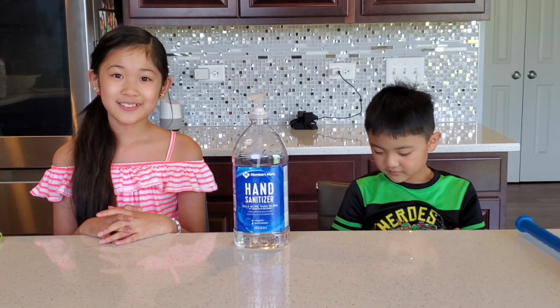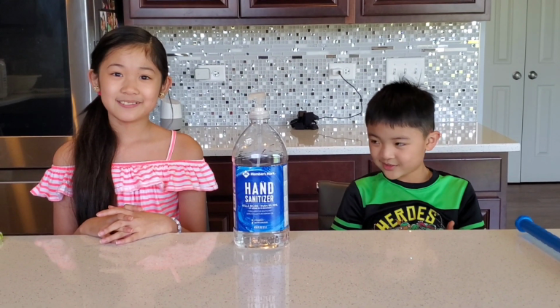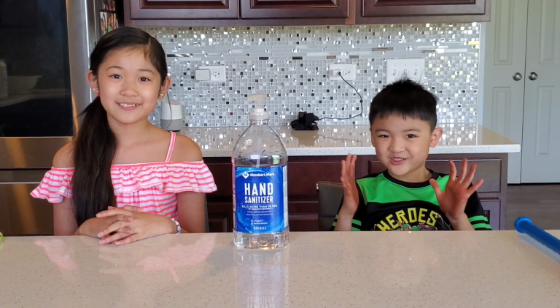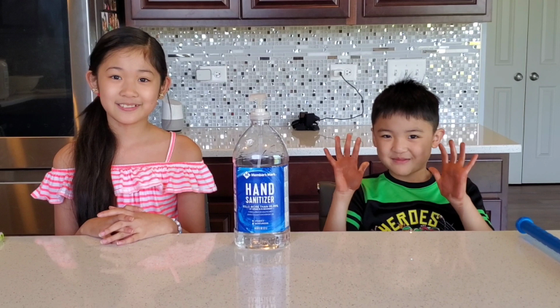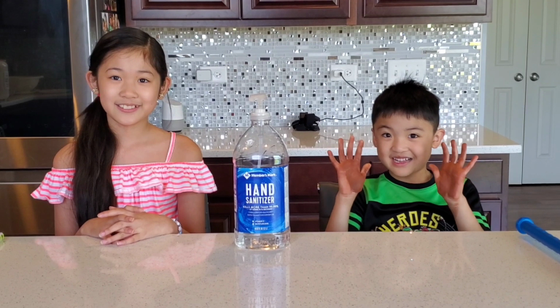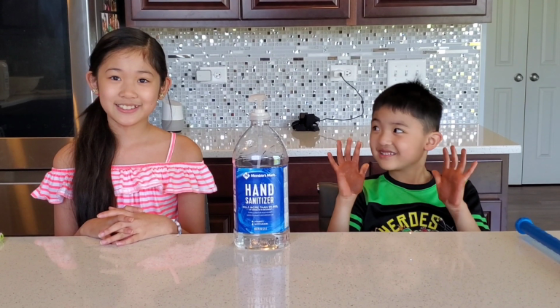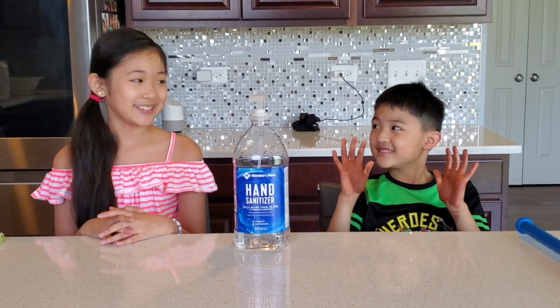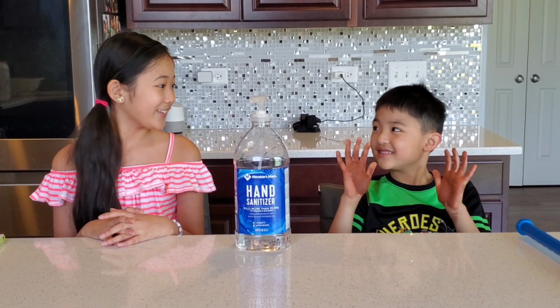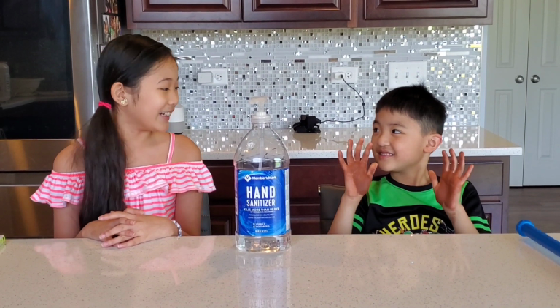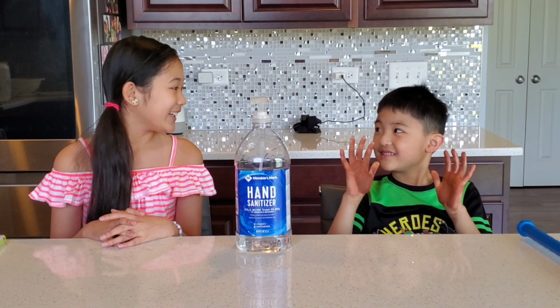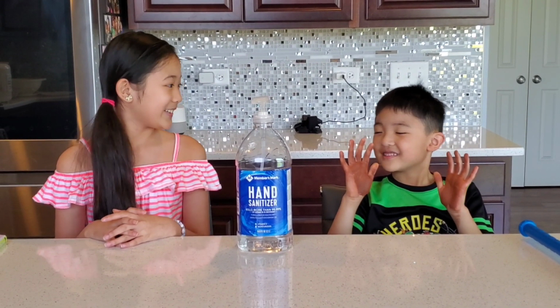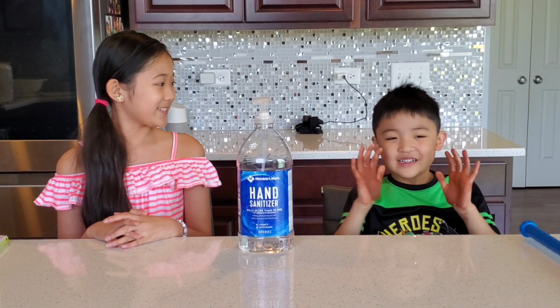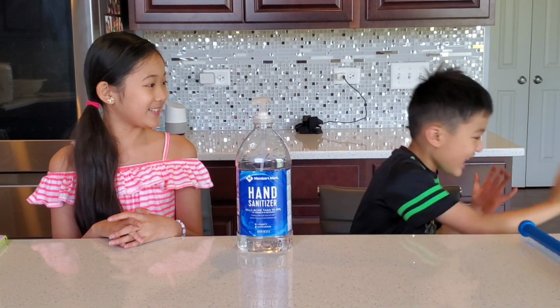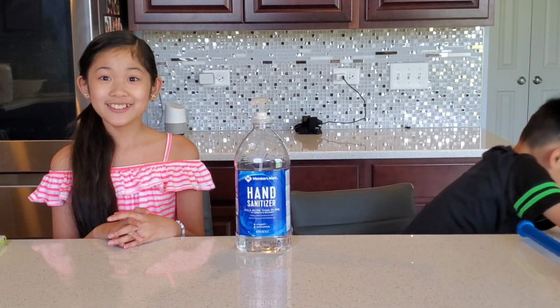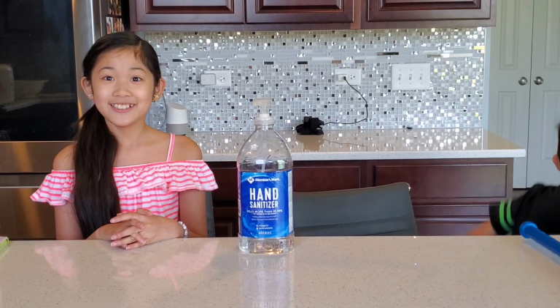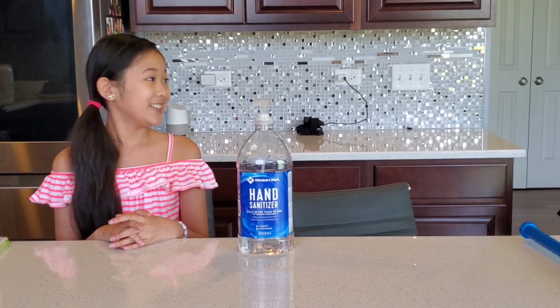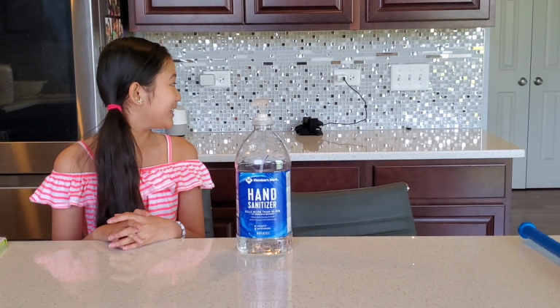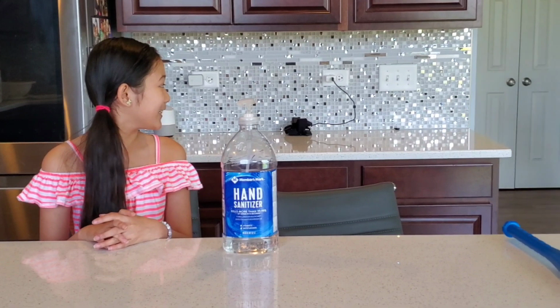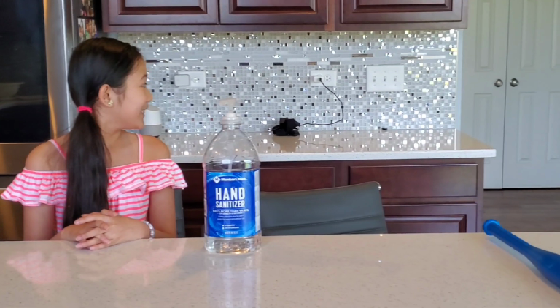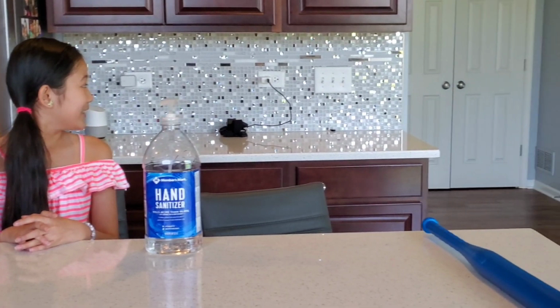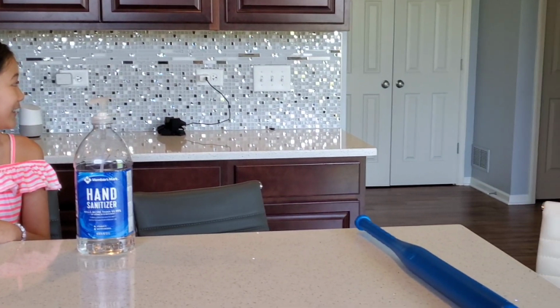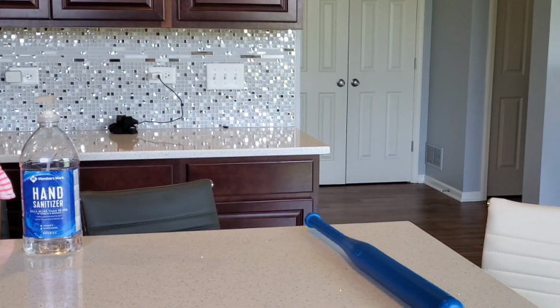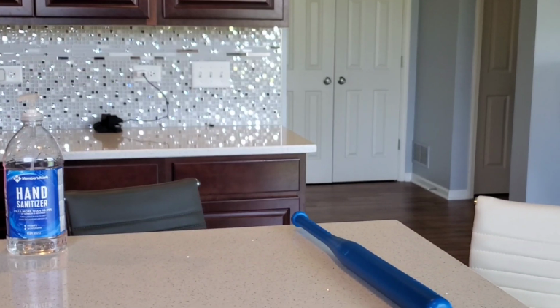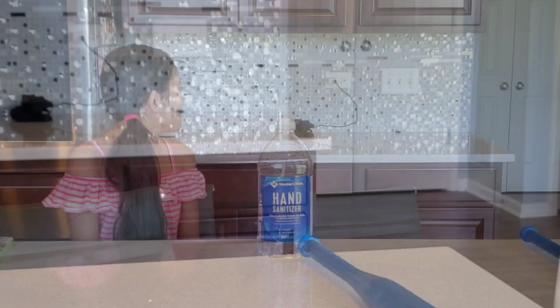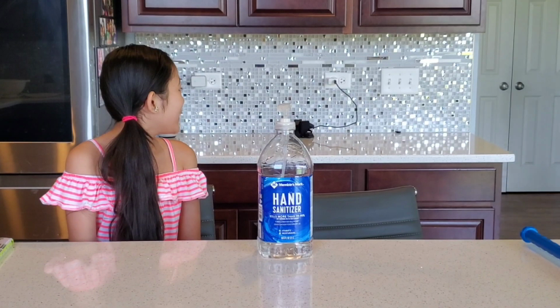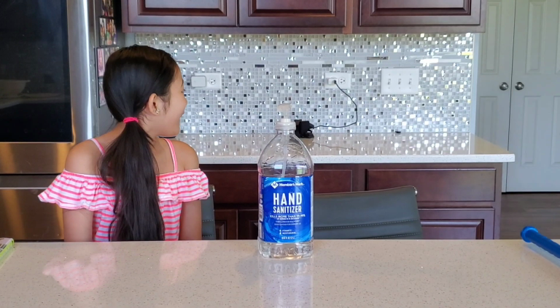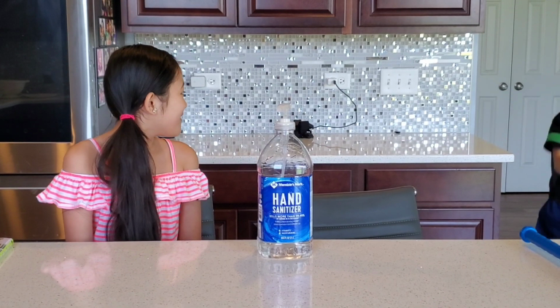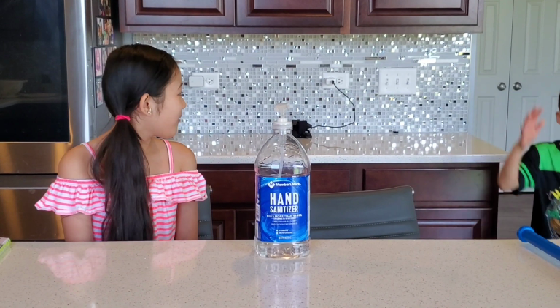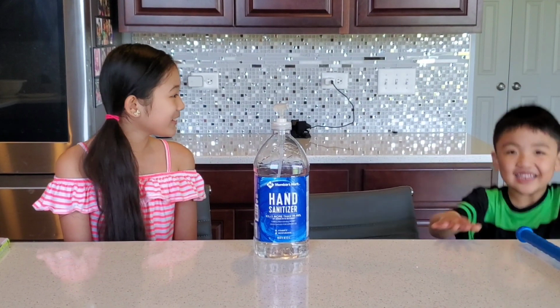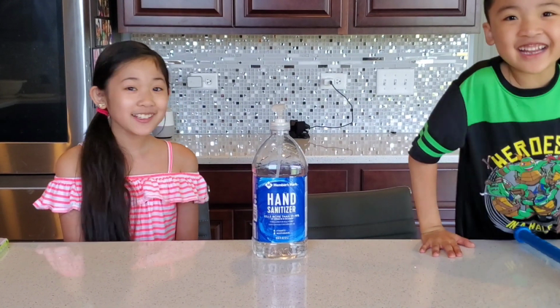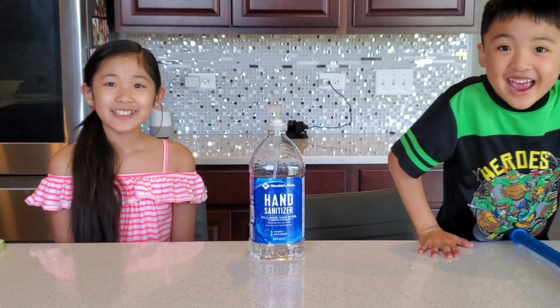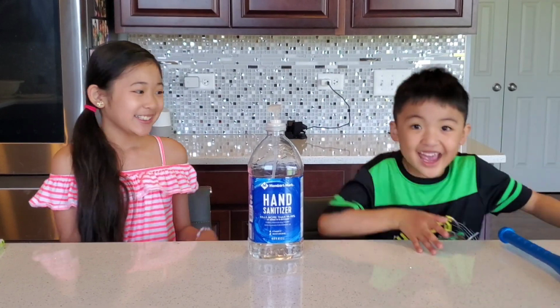There's germs on my hands. My hands are washed. They're all clean. Yay!